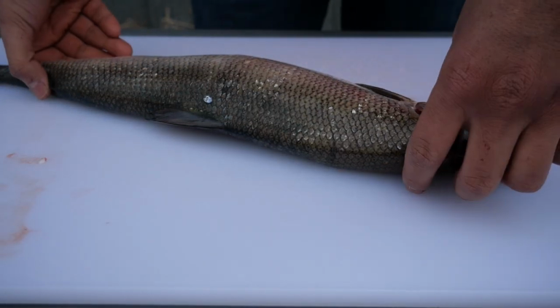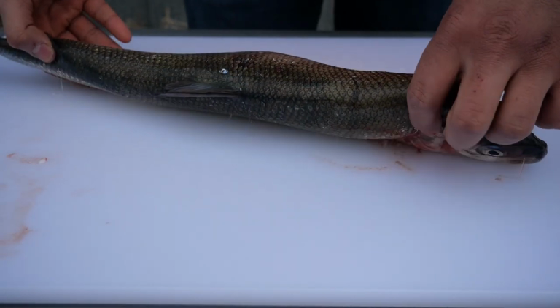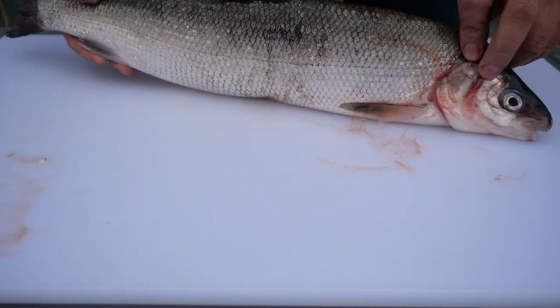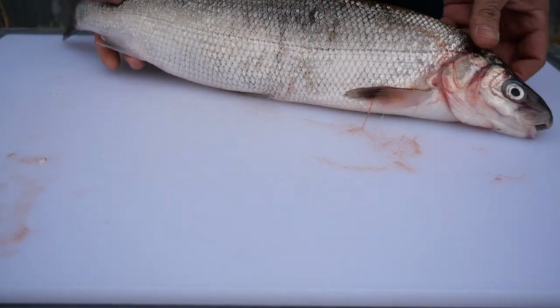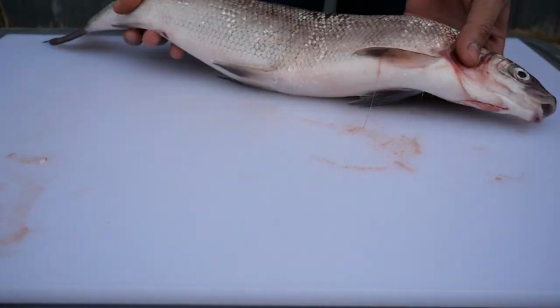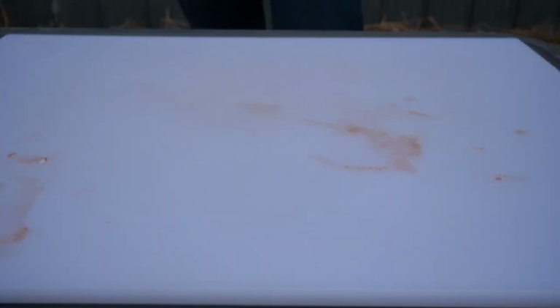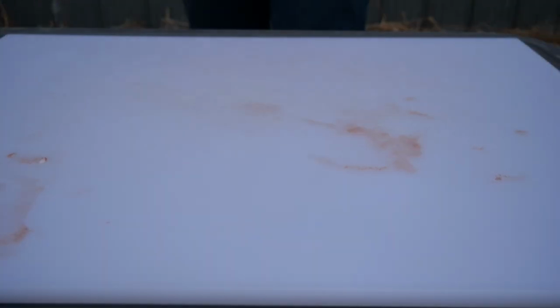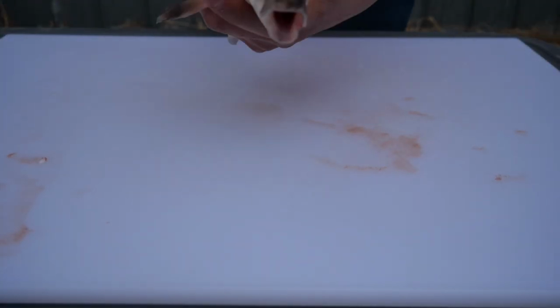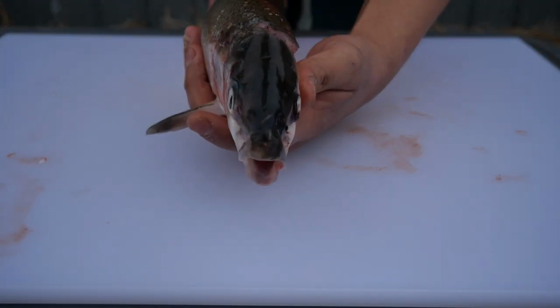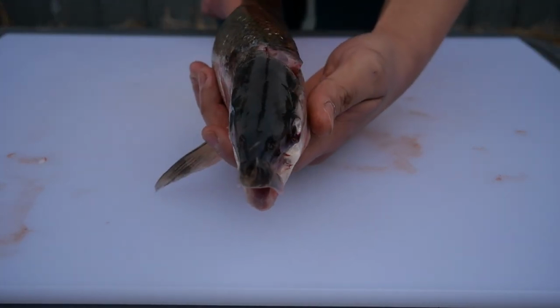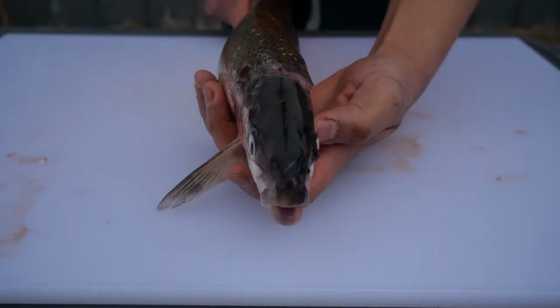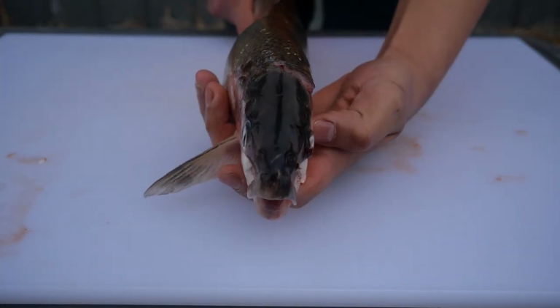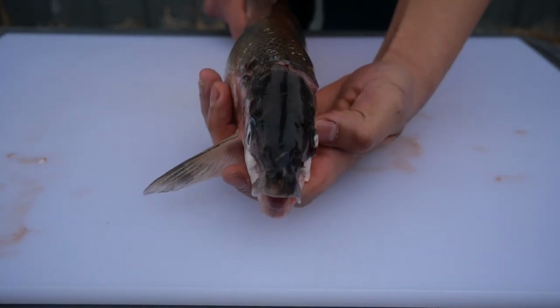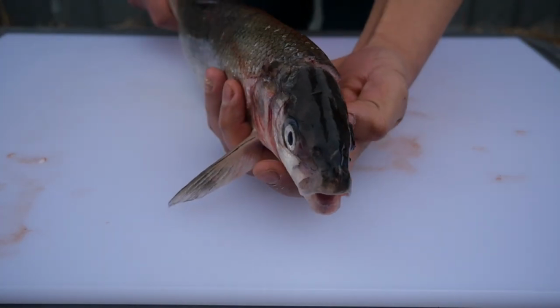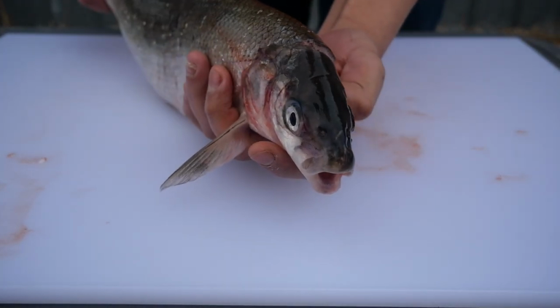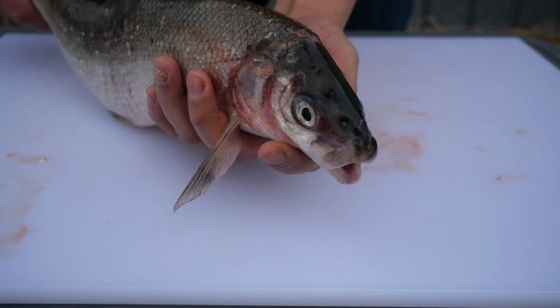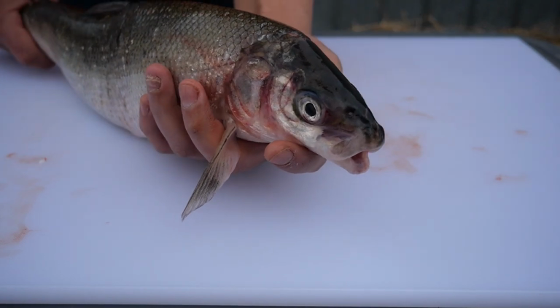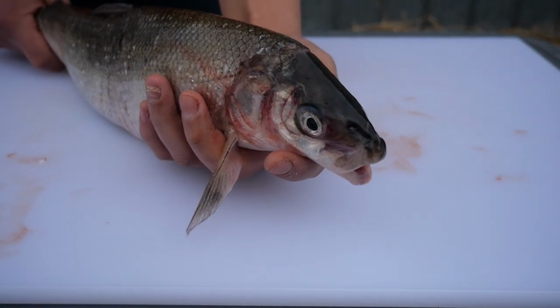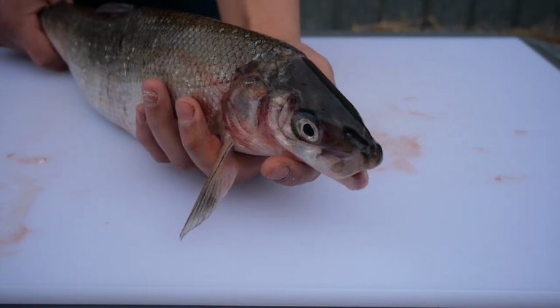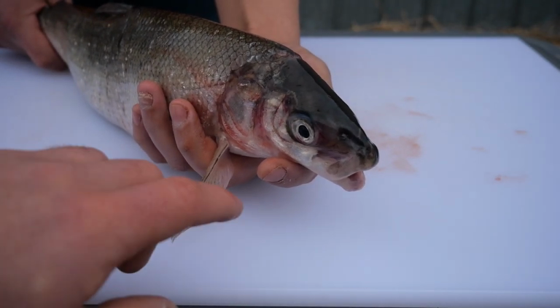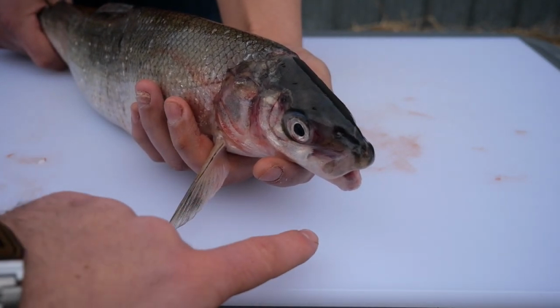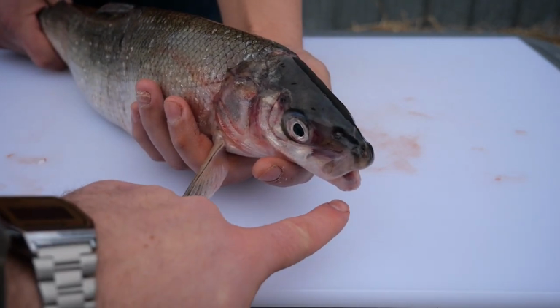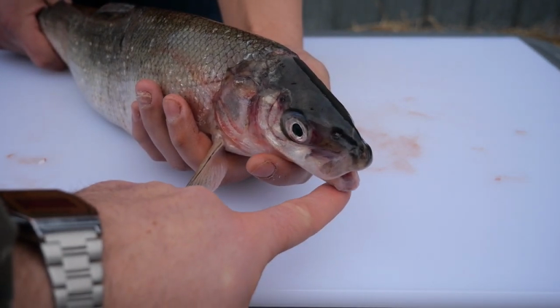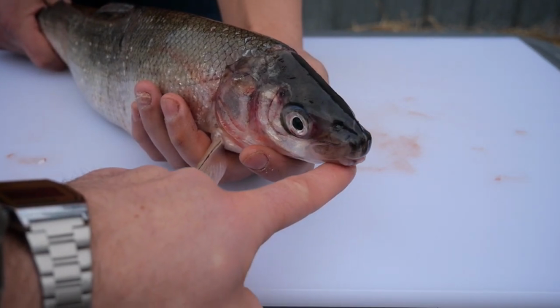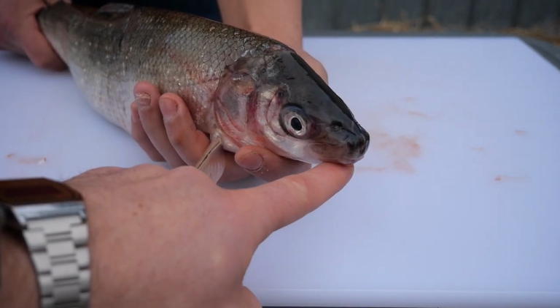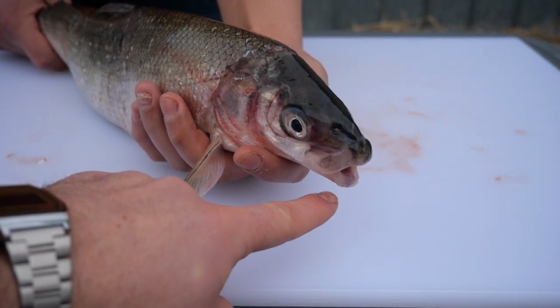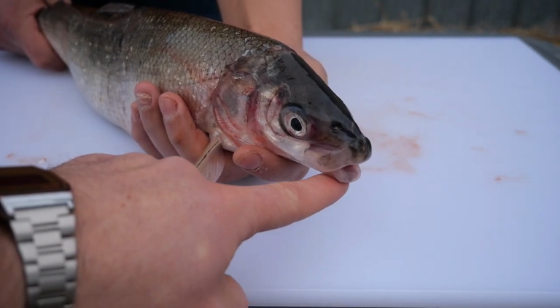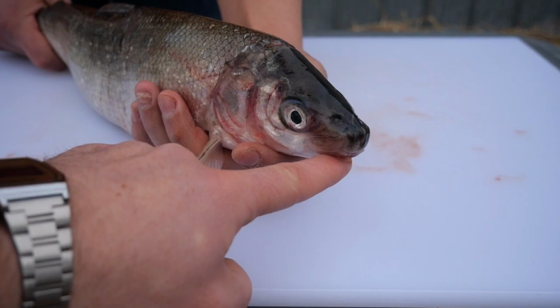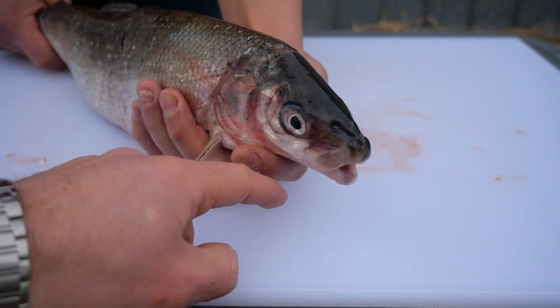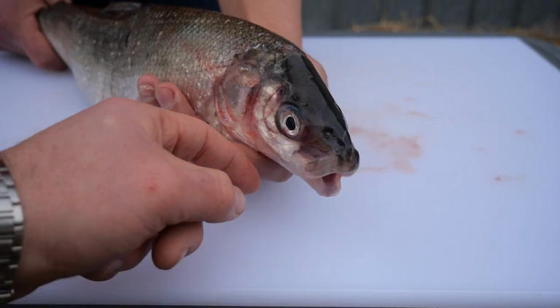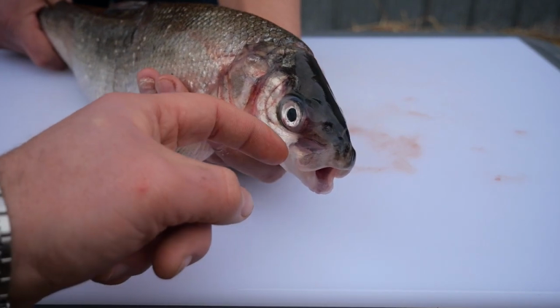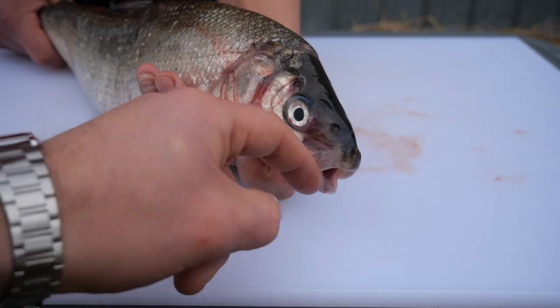Before we start cleaning and scaling we will go over some basic anatomy. Here you will see the mouth of the fish. Its position is inferior, meaning it is pointed downwards. This can indicate that a fish eats on the bottom of the lake.